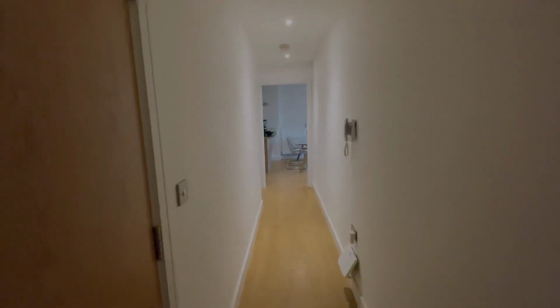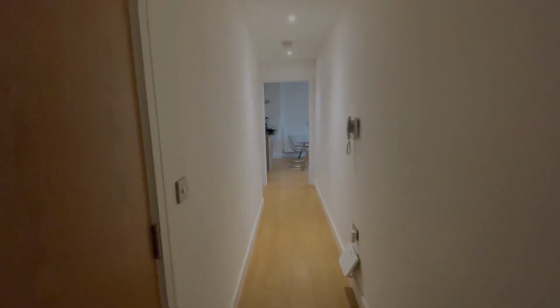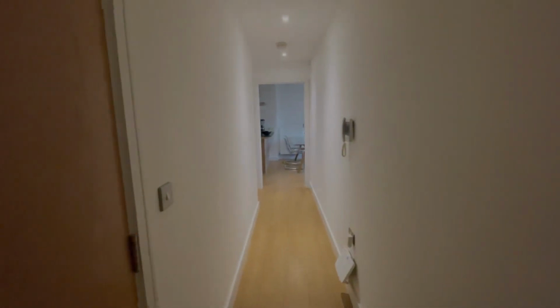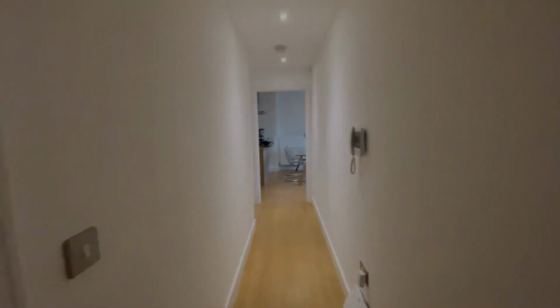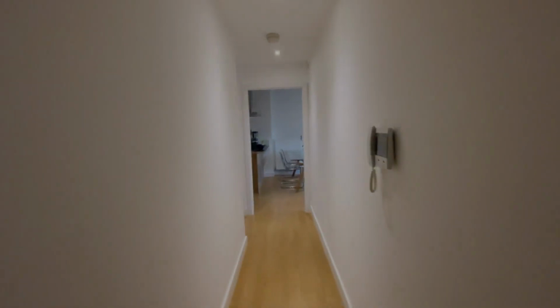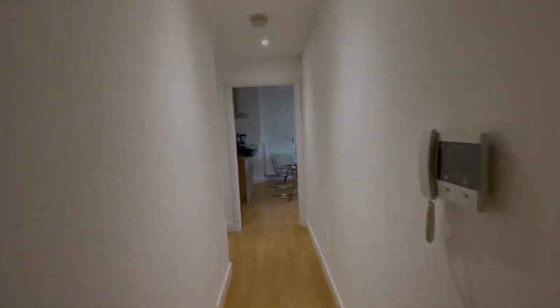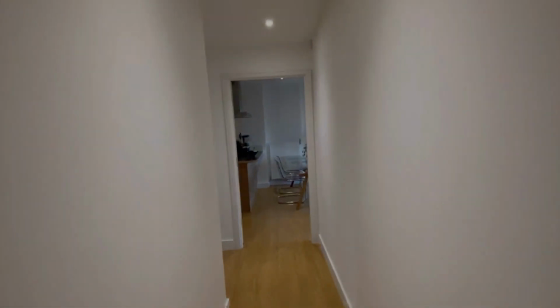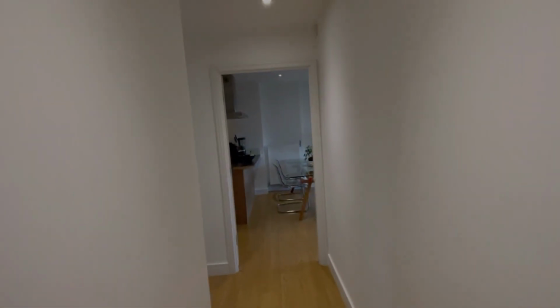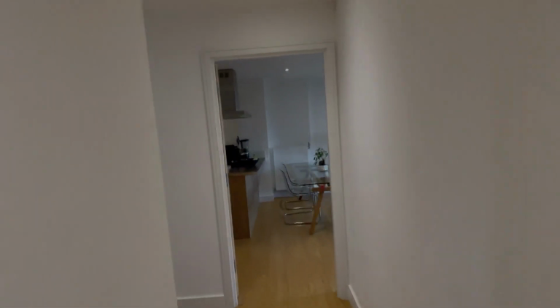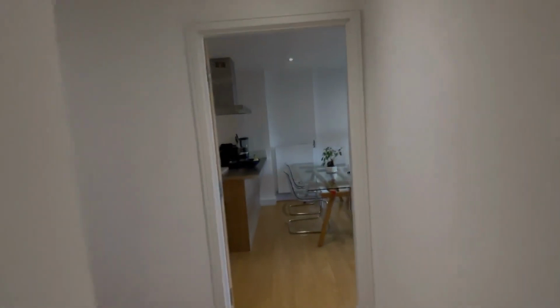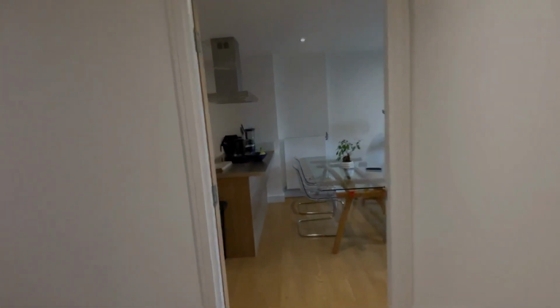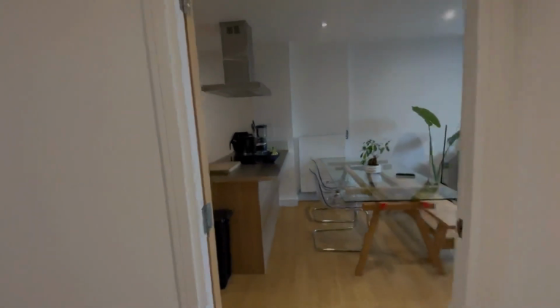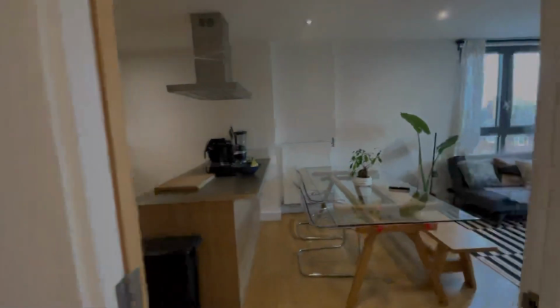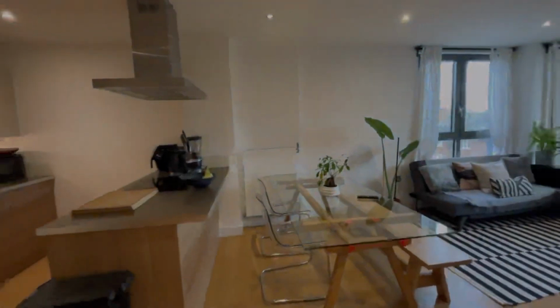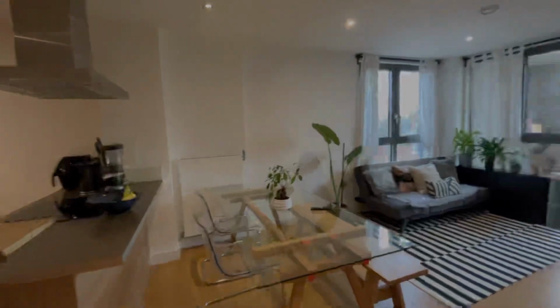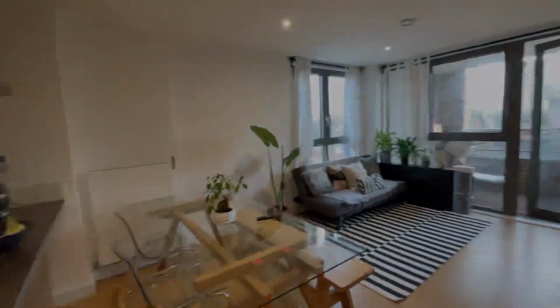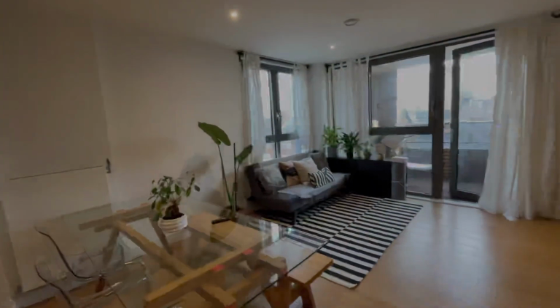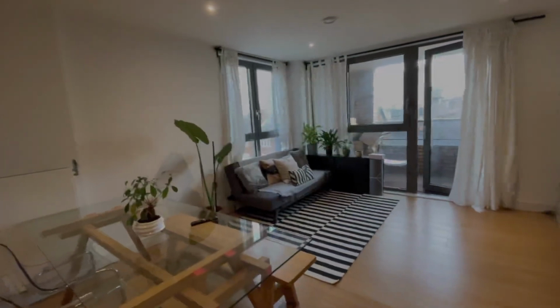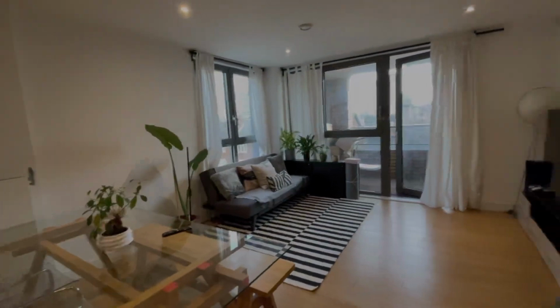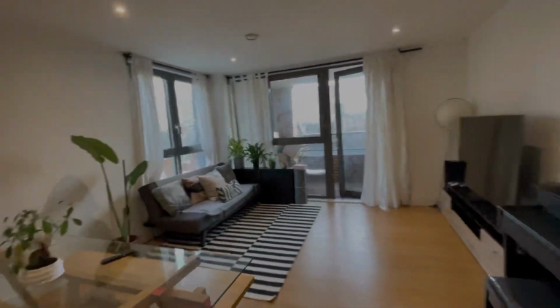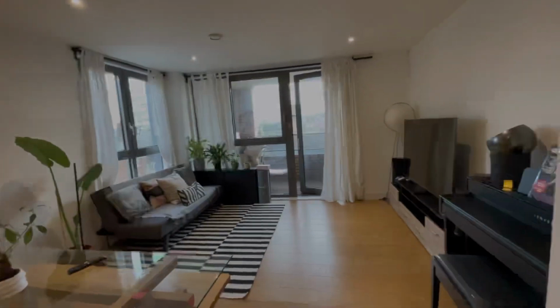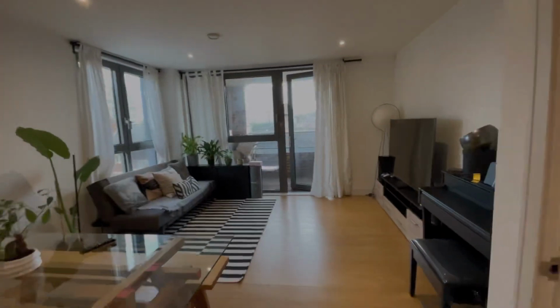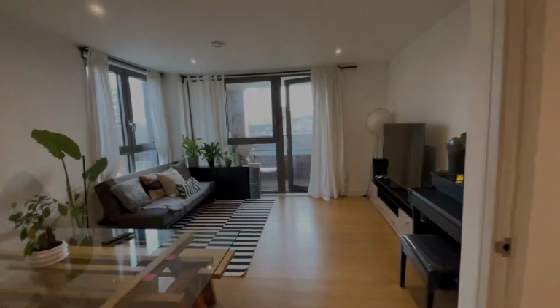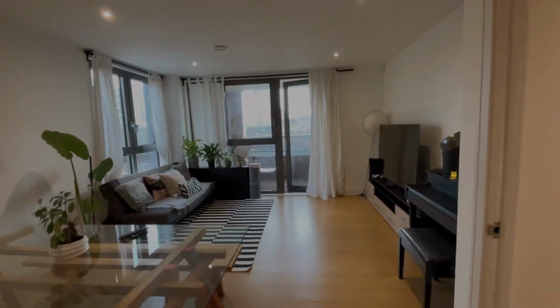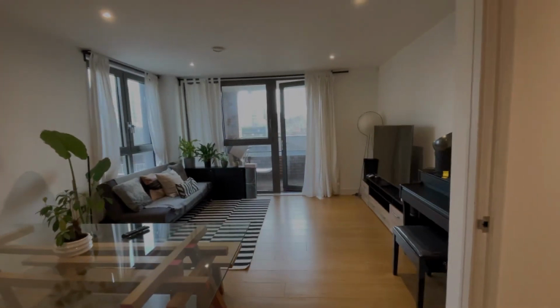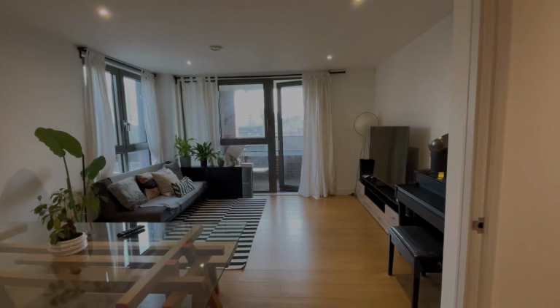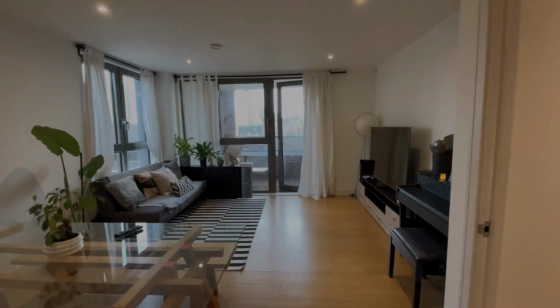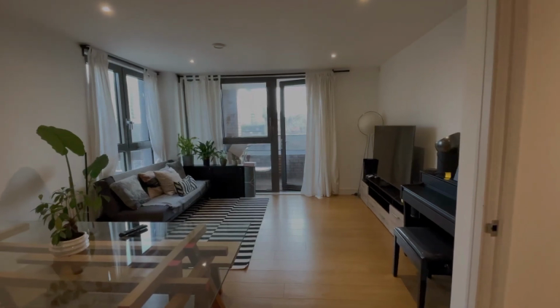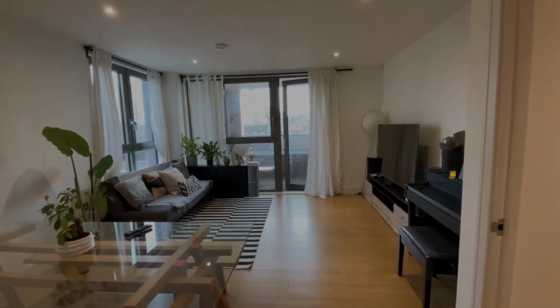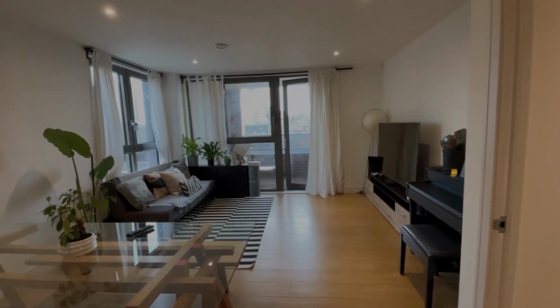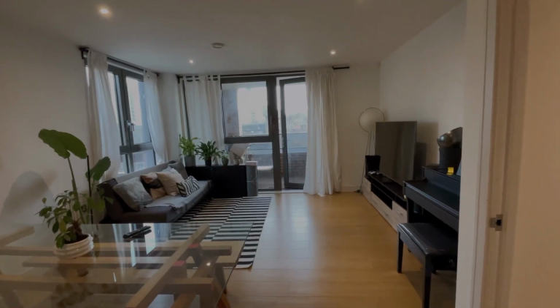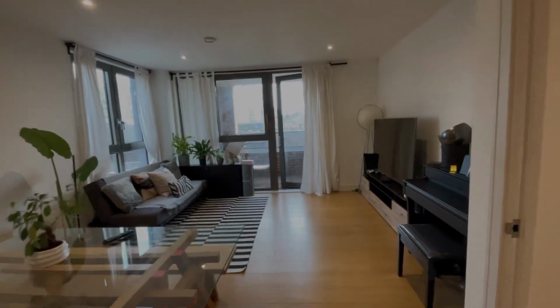Moving on into the rest of the property, it's actually very well lit. Once you arrive into the living room slash kitchen — because it is open plan — you can see how well lit it is, and you also have access to a balcony just there.